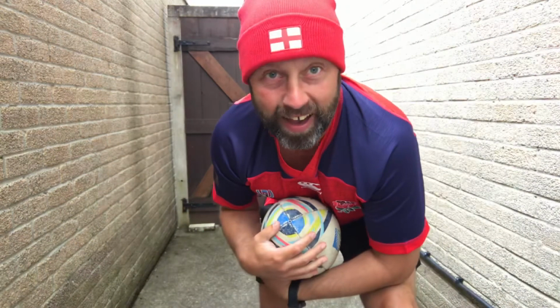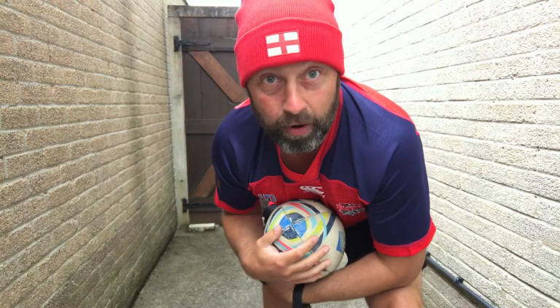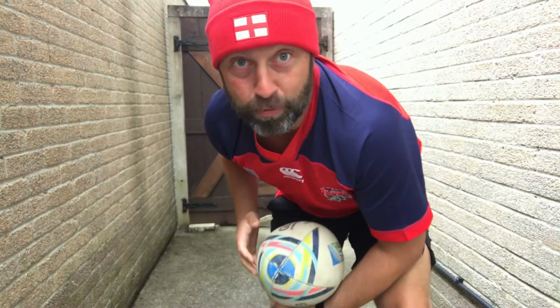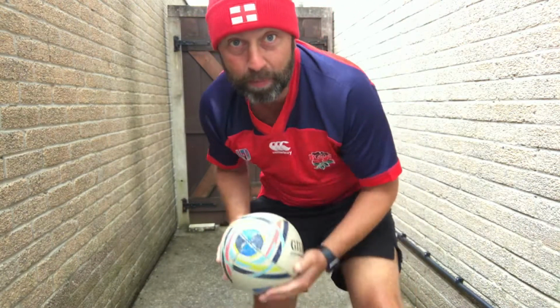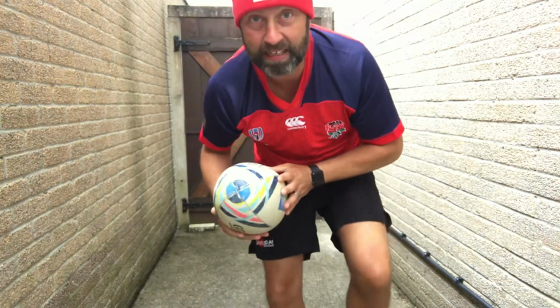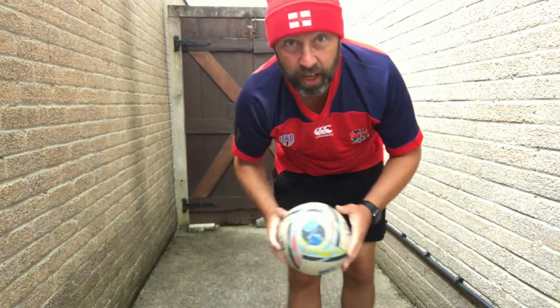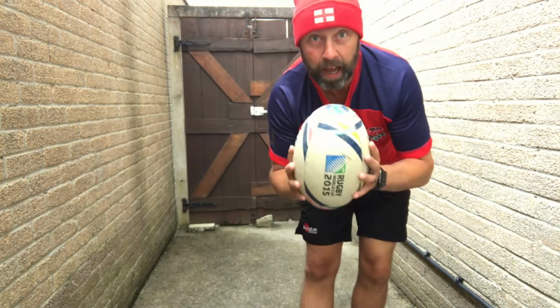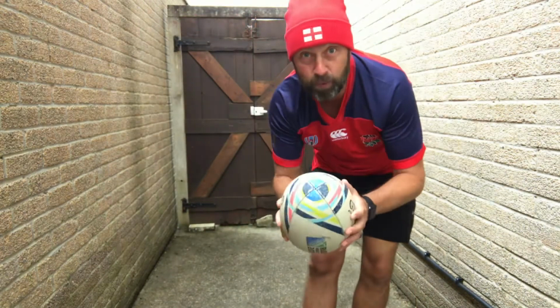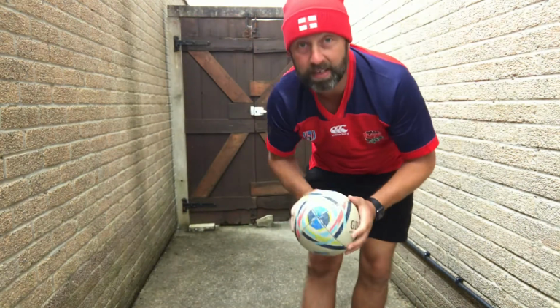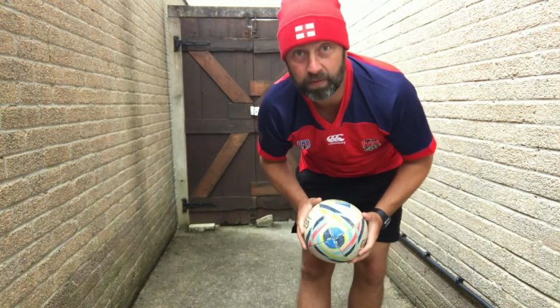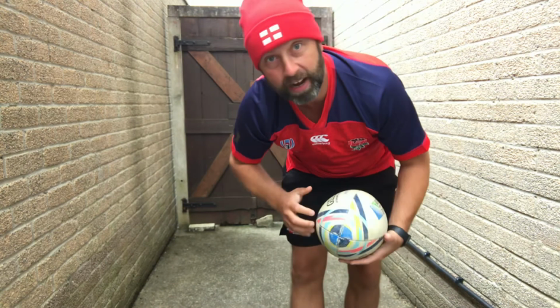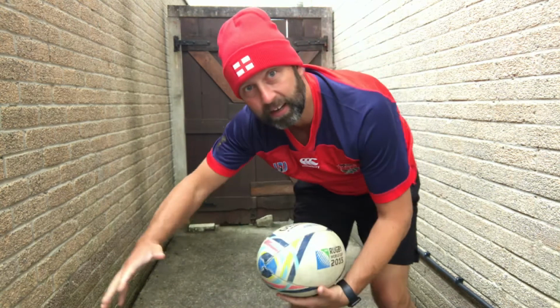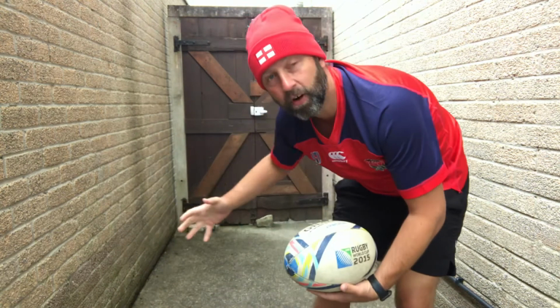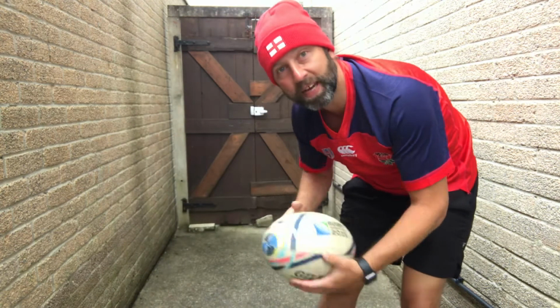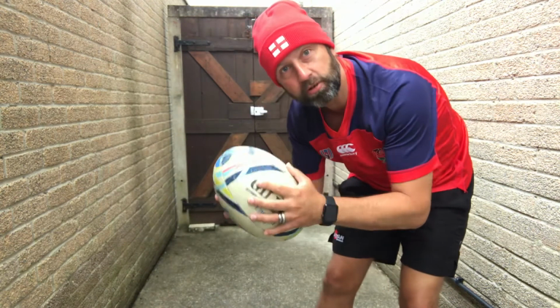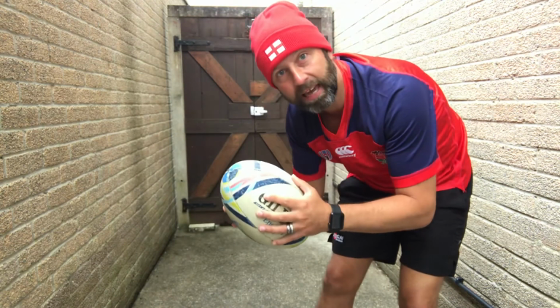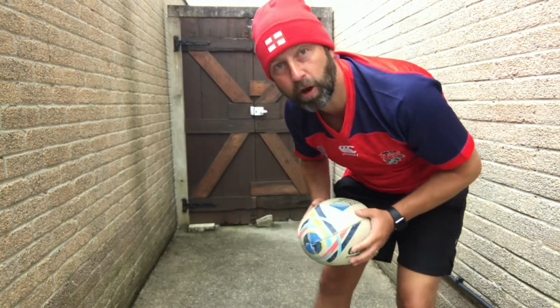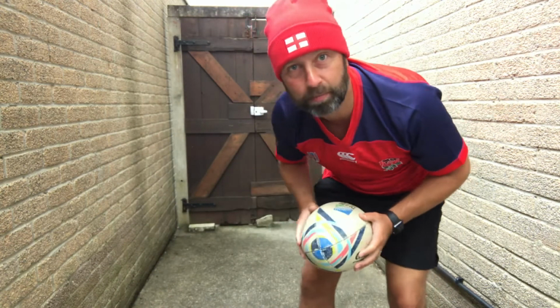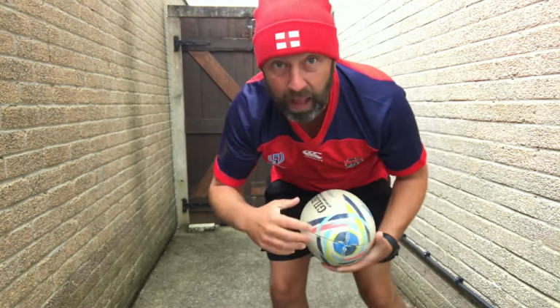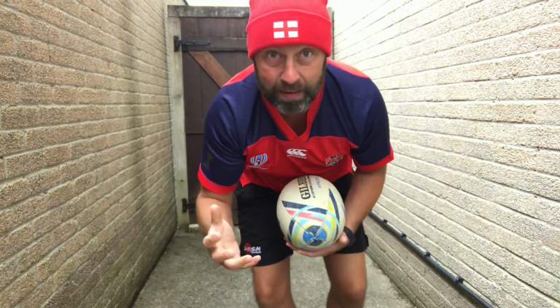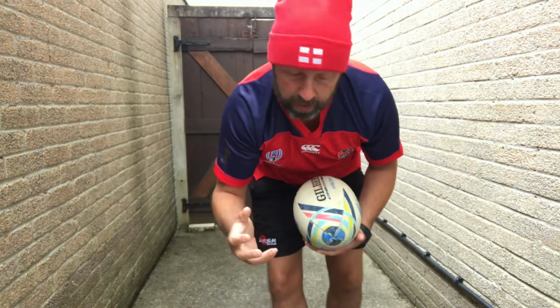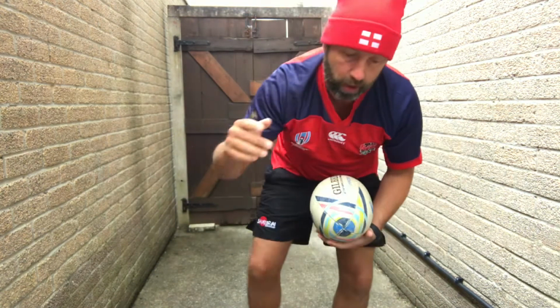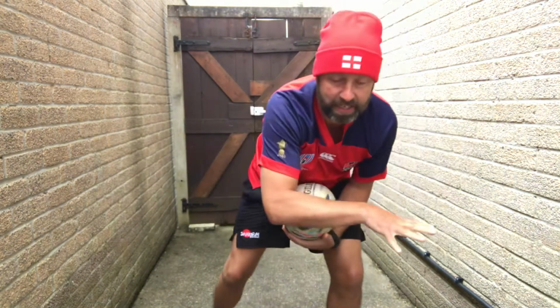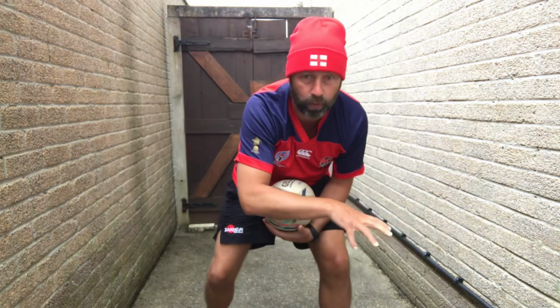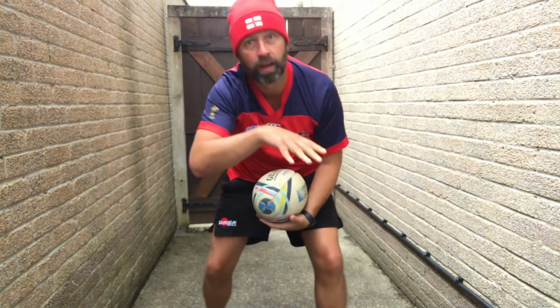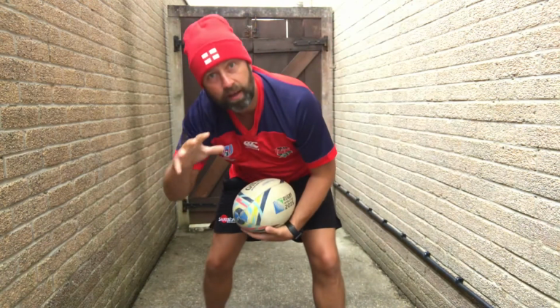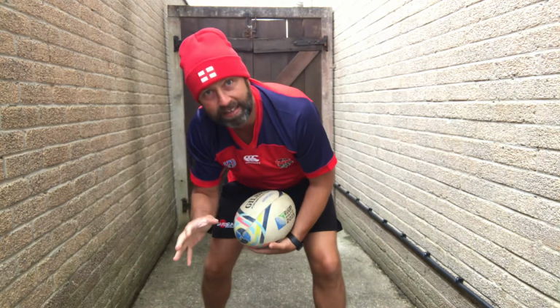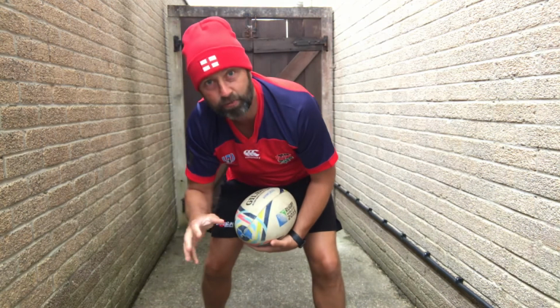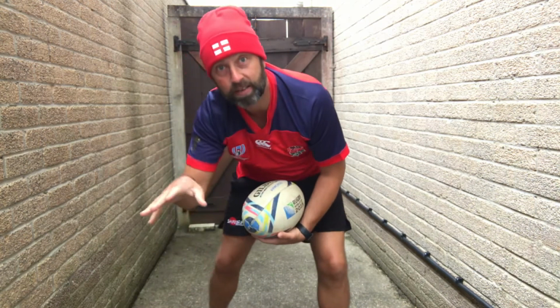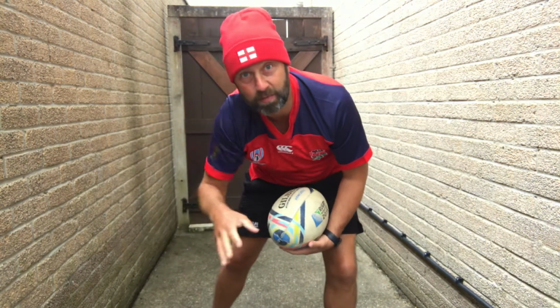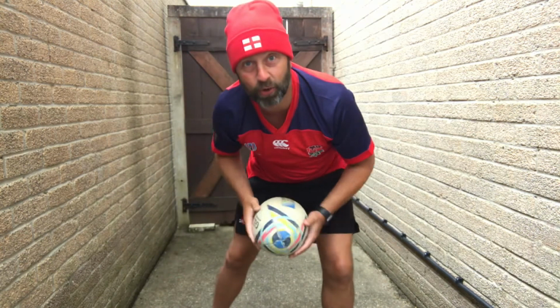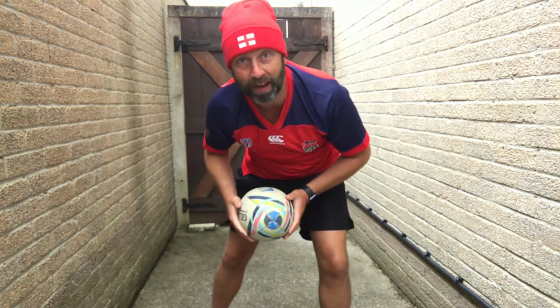Hi there, I'm Mr Bridger, PE teacher. Four minutes of interval training in a confined space using a rugby ball. Eight movements, 20 seconds of work, 10 seconds of rest, and there'll be some music on in the background.